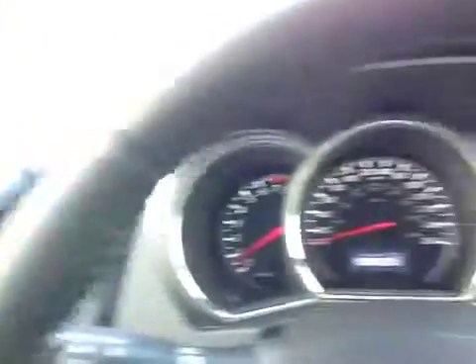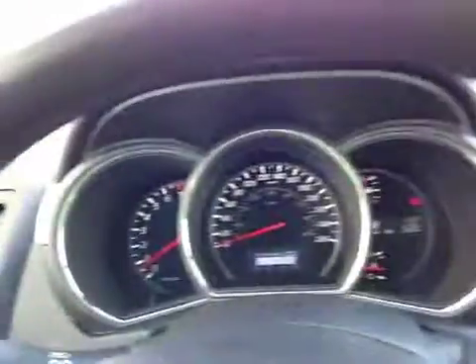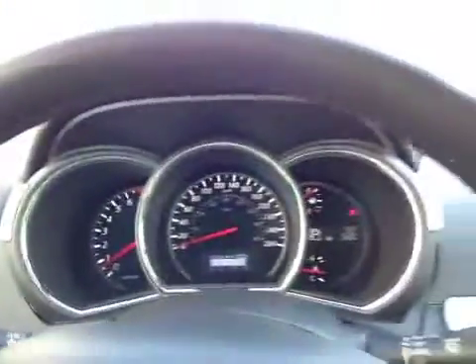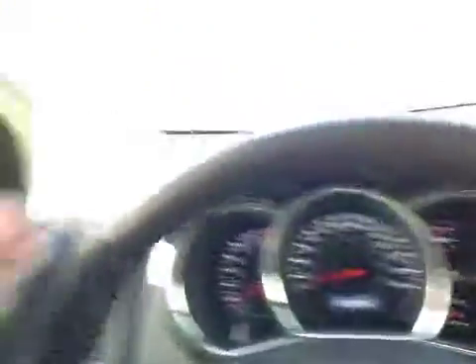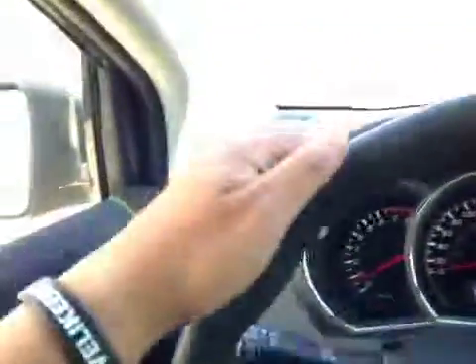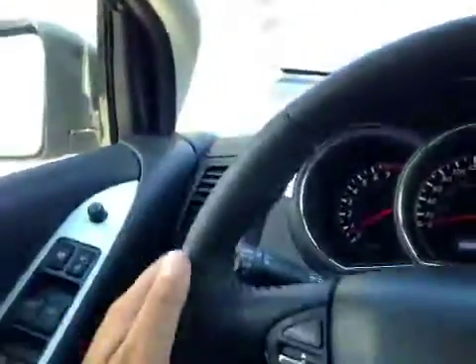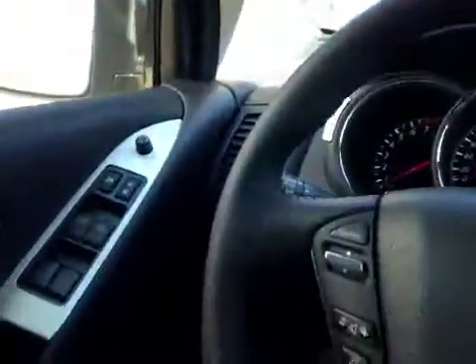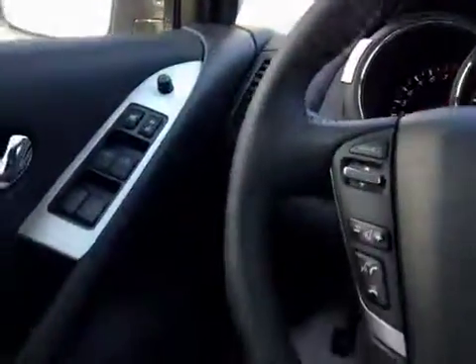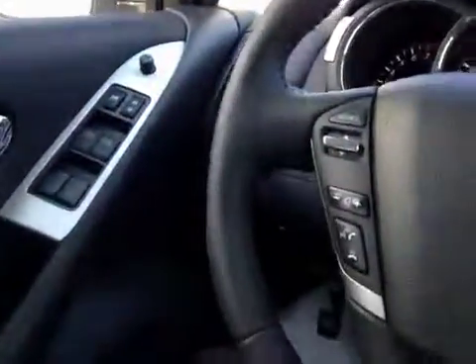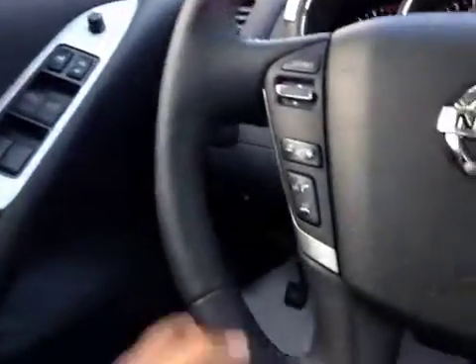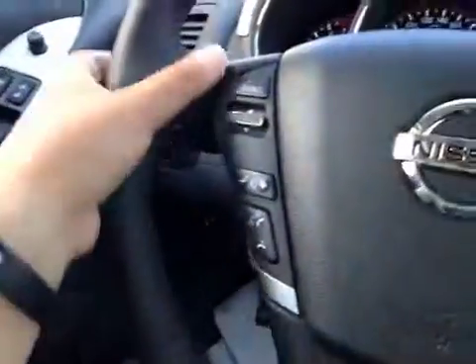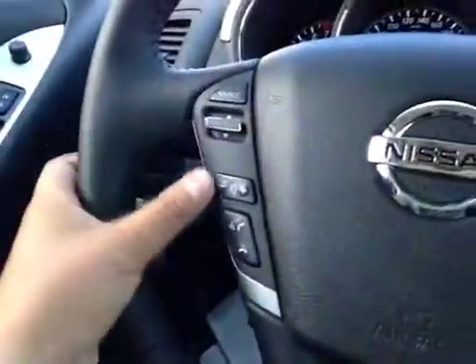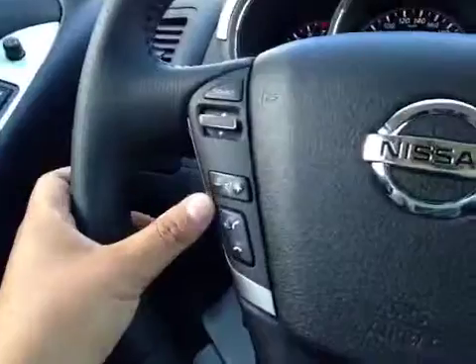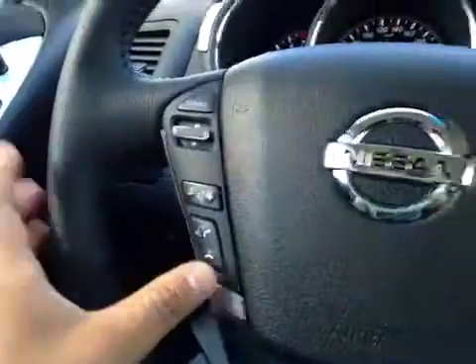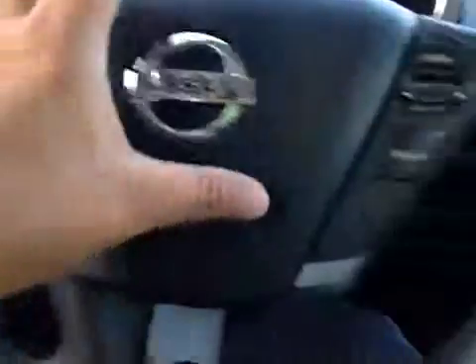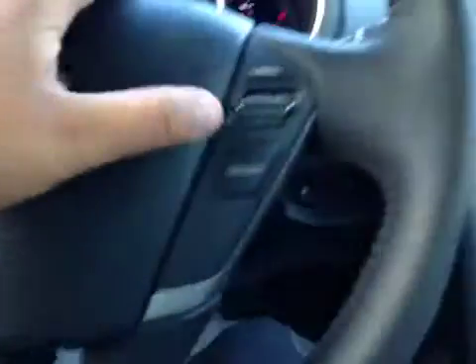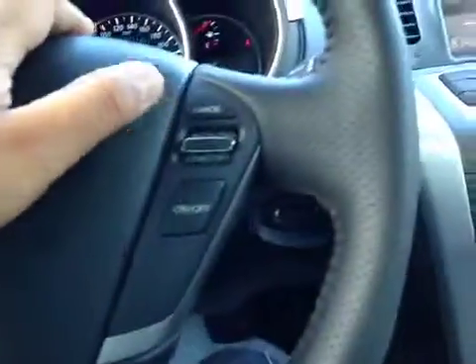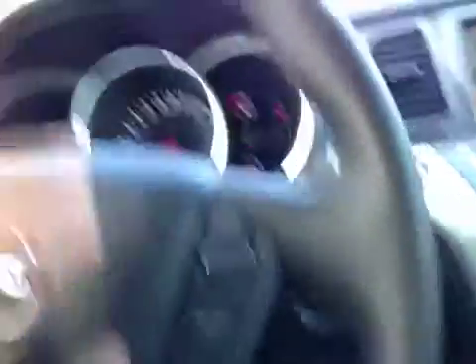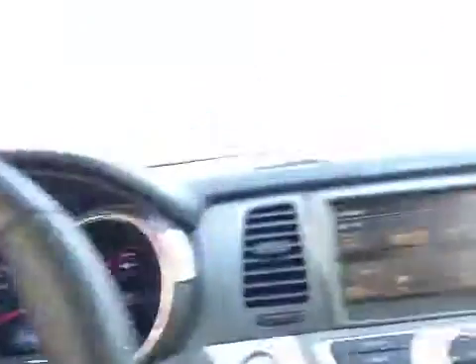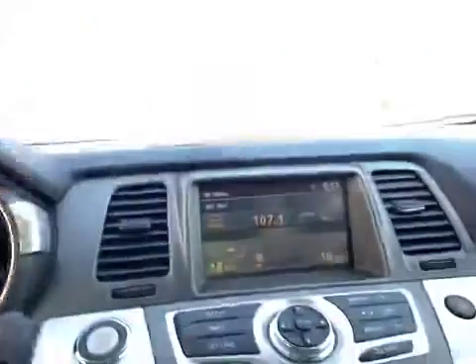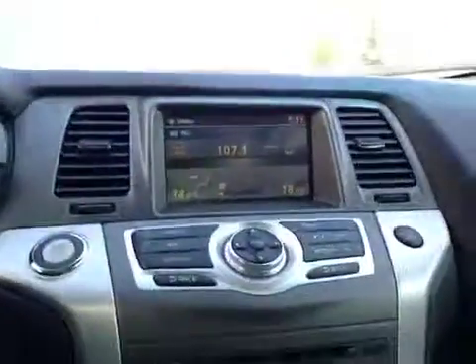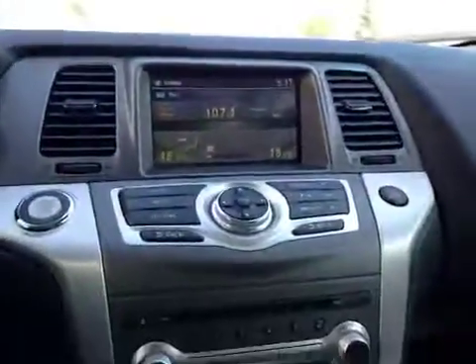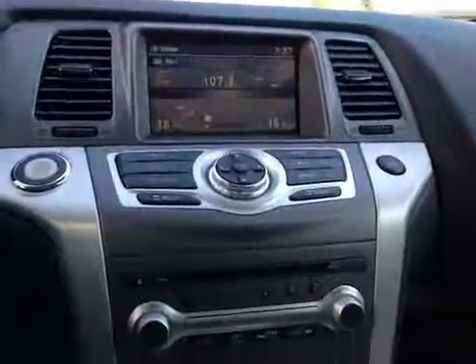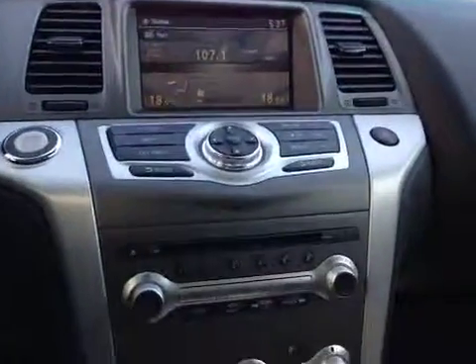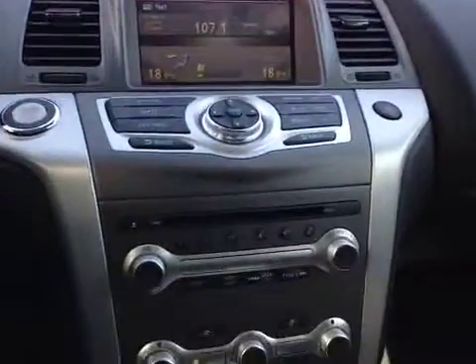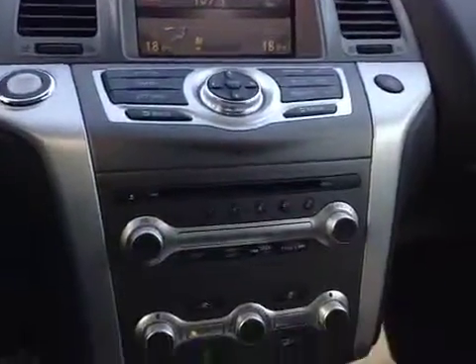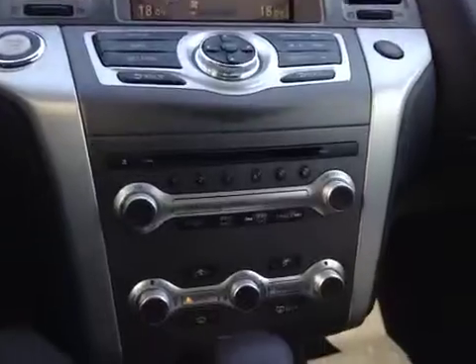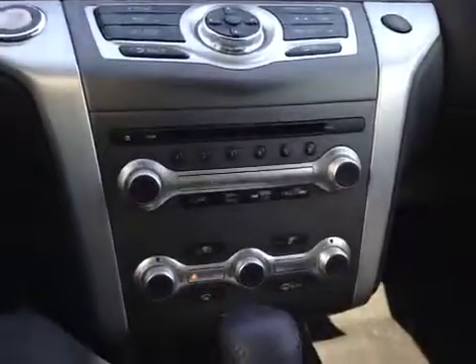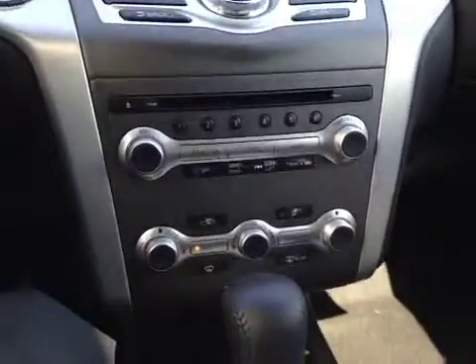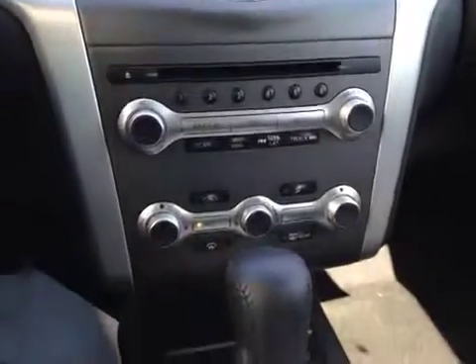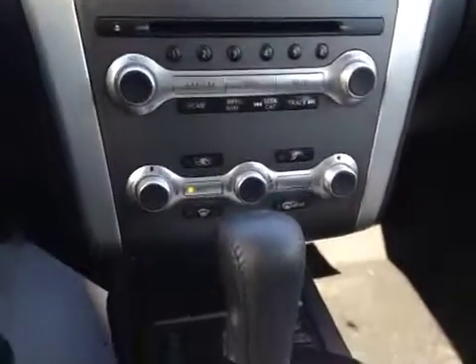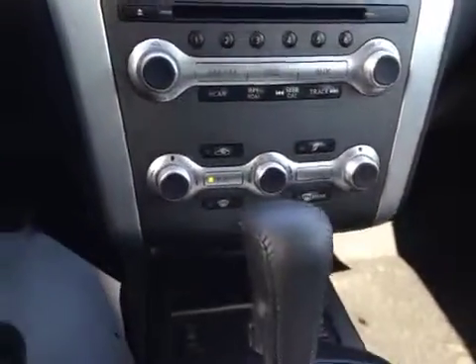Here's your dash. On this leather-wrapped steering wheel, we have your stereo sound system controls, as well as your Bluetooth and your cruise control. In the center, we have your AM and FM radio, as well as your CD player. You also have dual climate control.